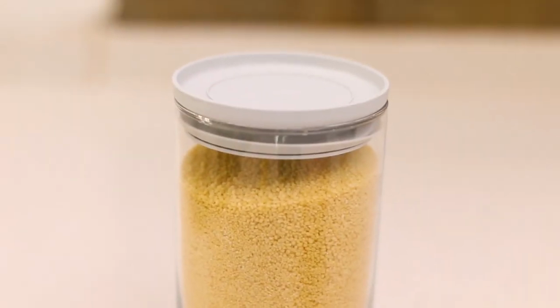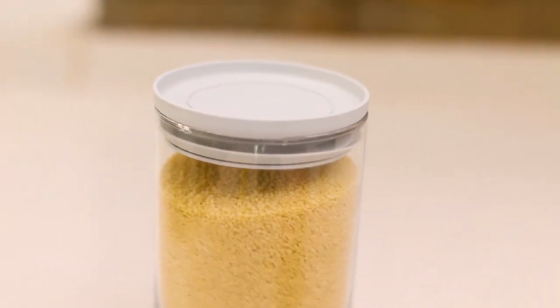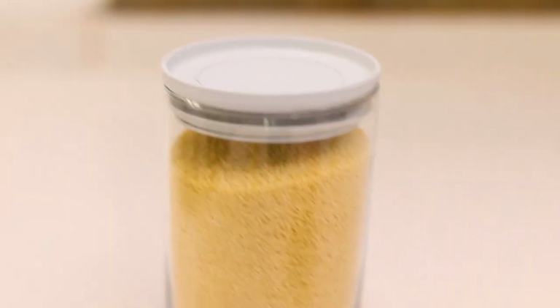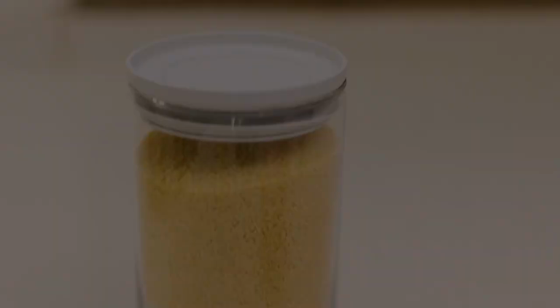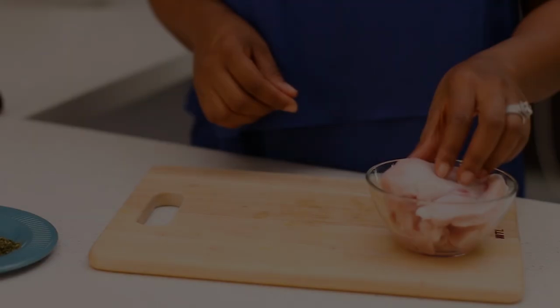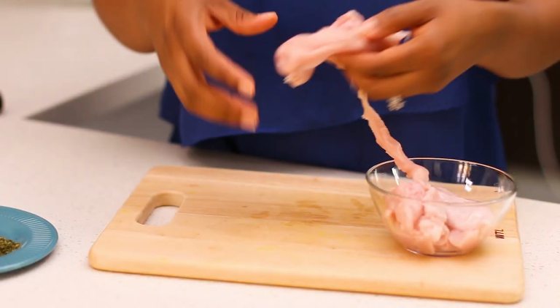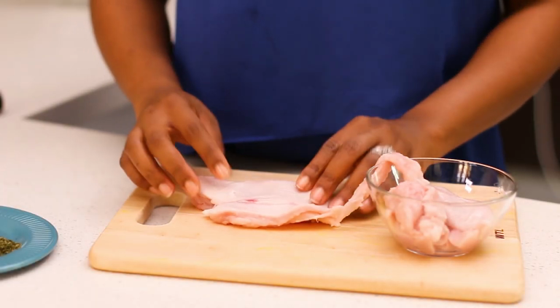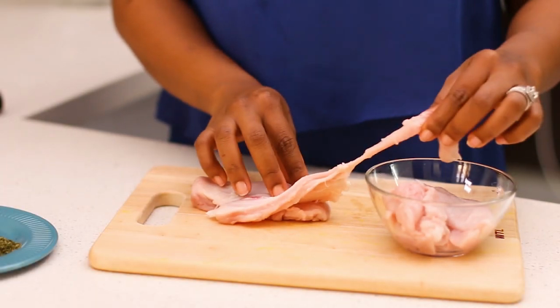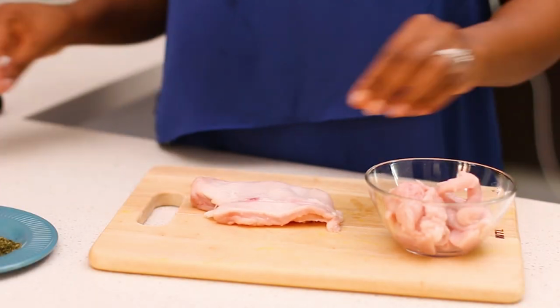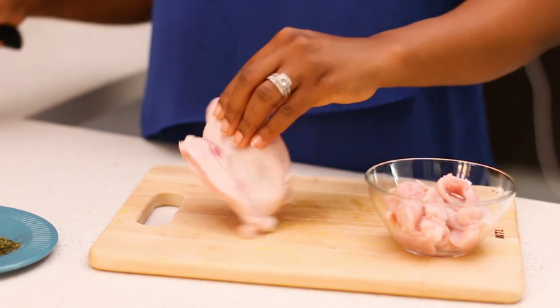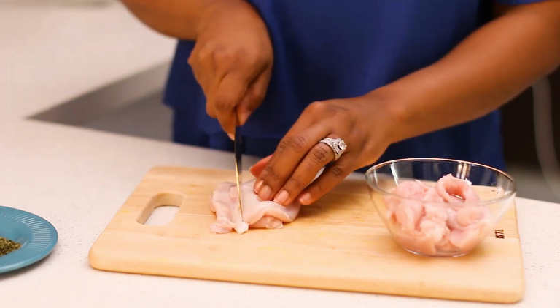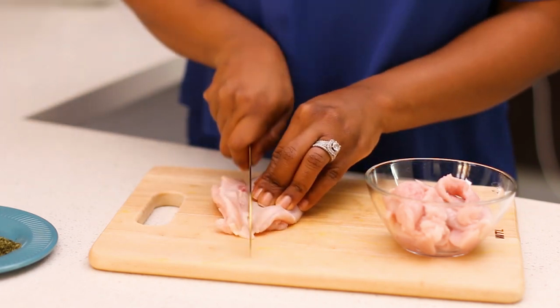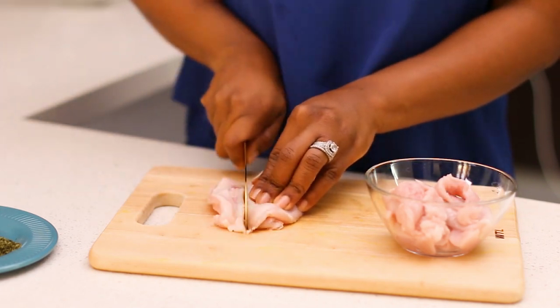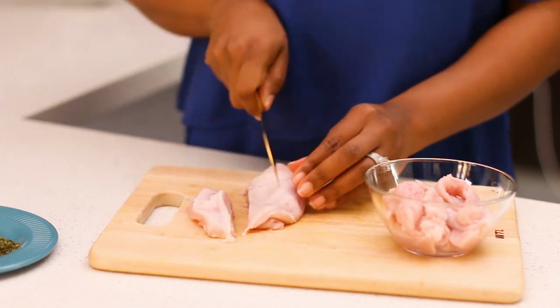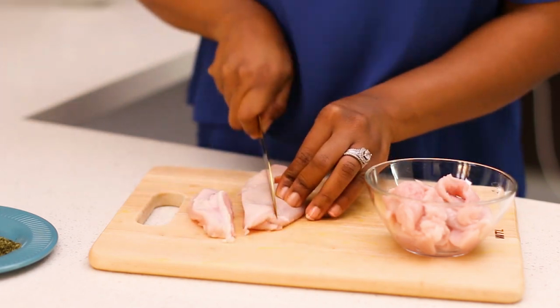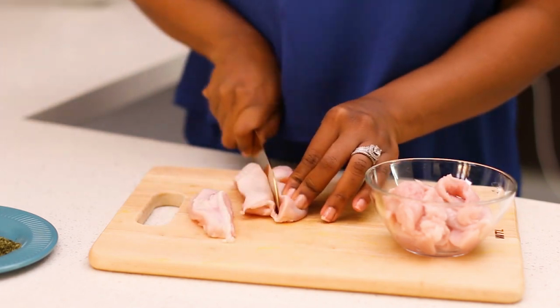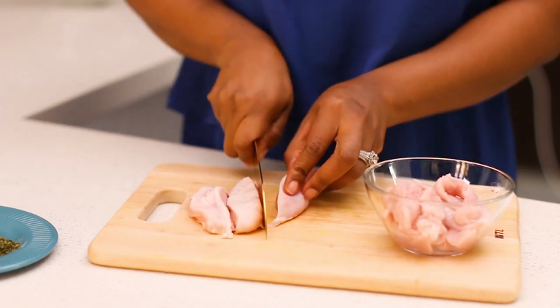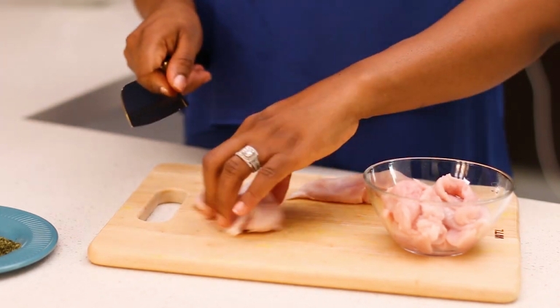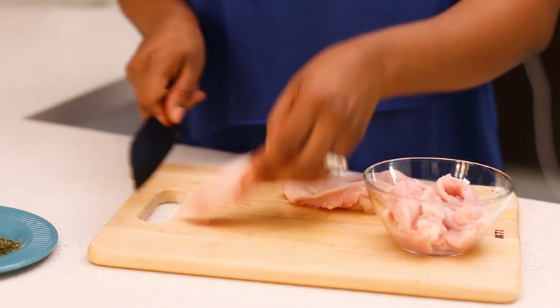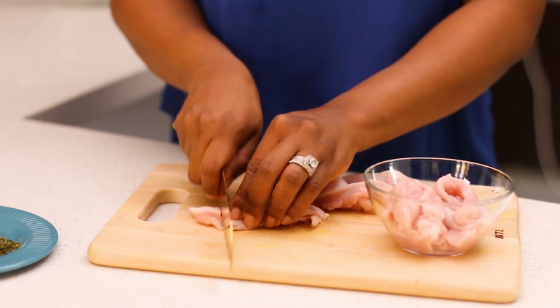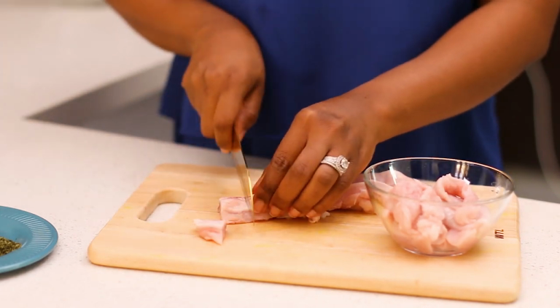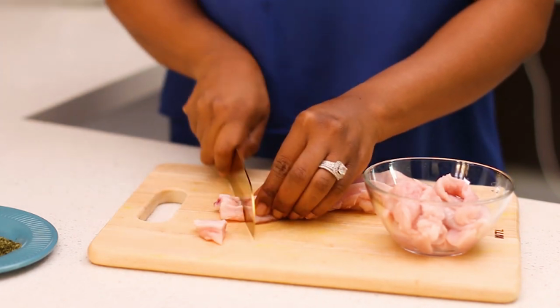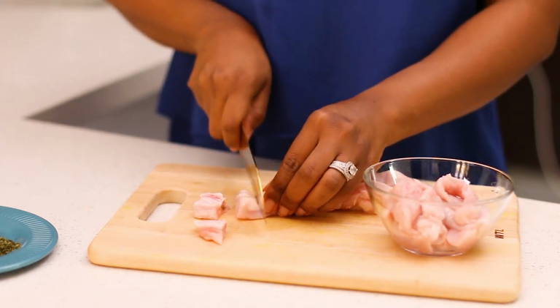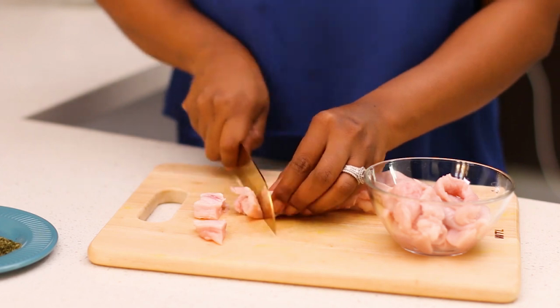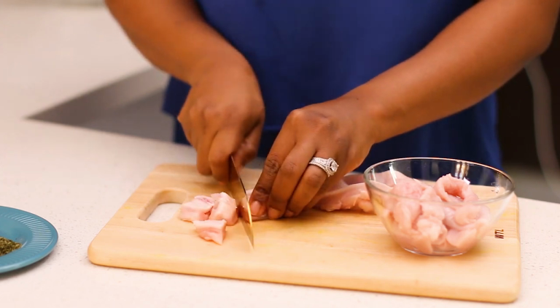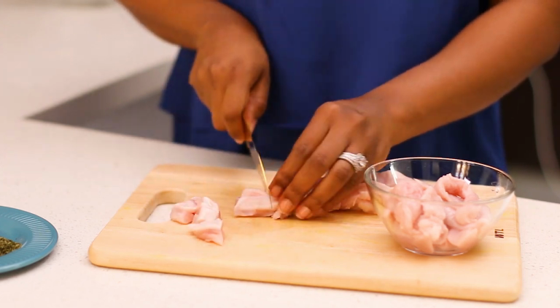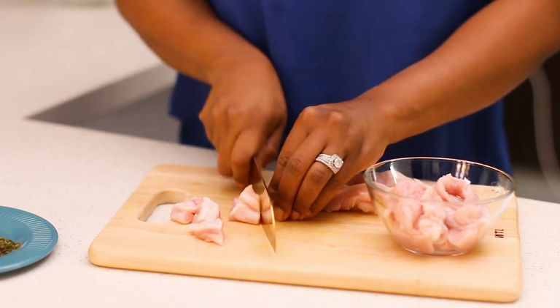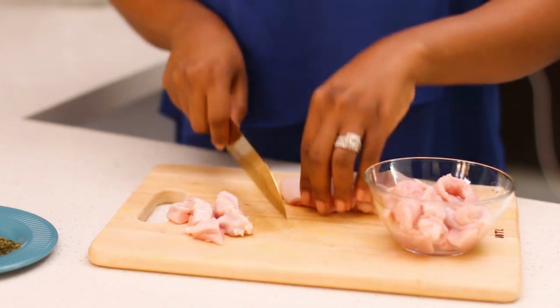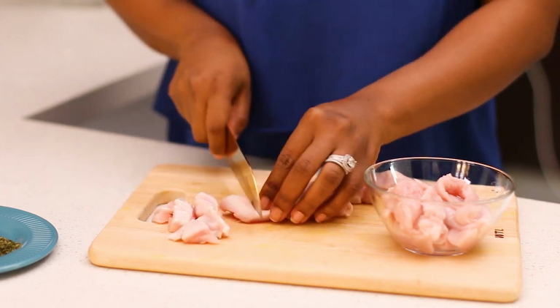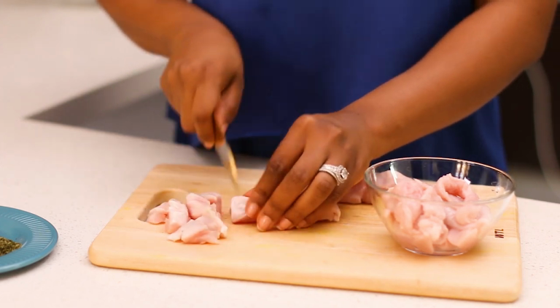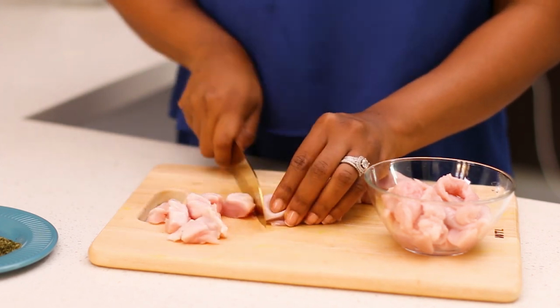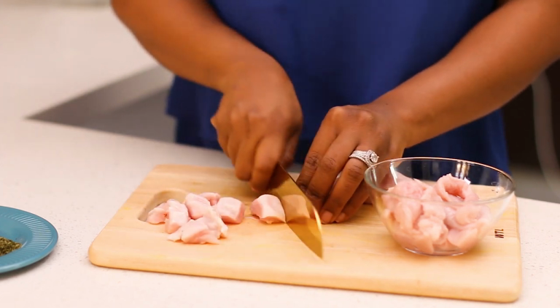First I'm going to start by cutting the chicken into bite-sized pieces. Make sure that all of your chicken pieces are cut into the same size so that they can cook evenly and at the same rate.